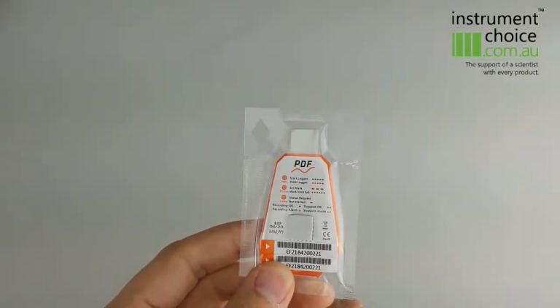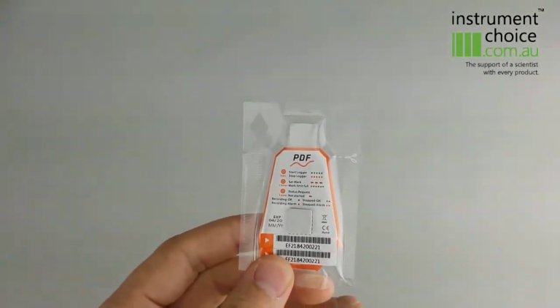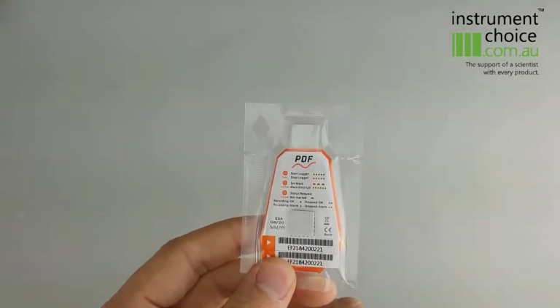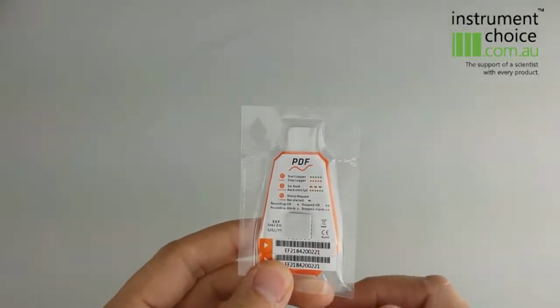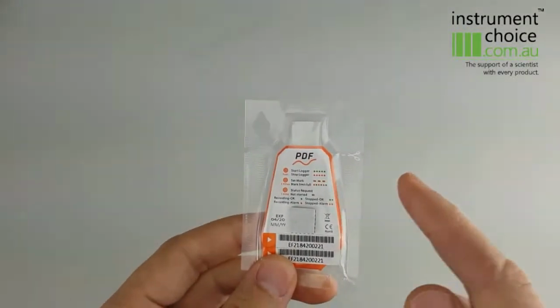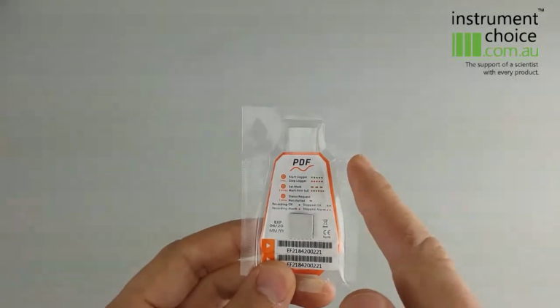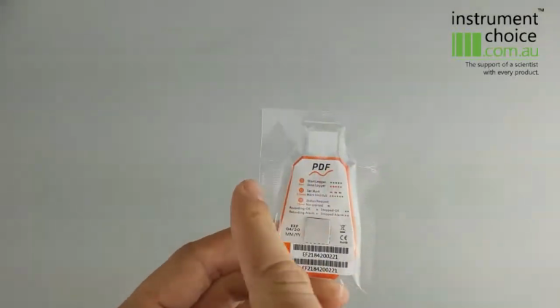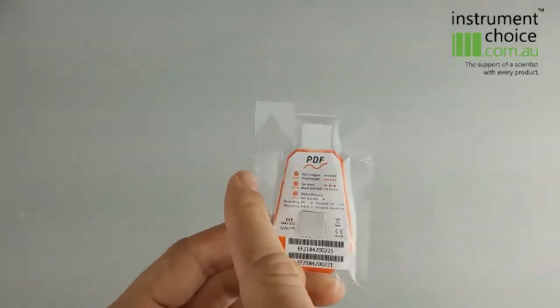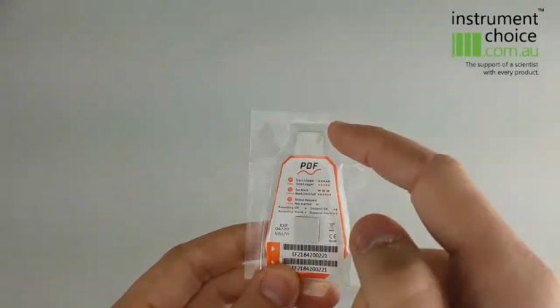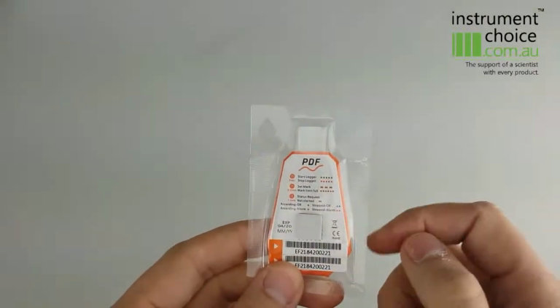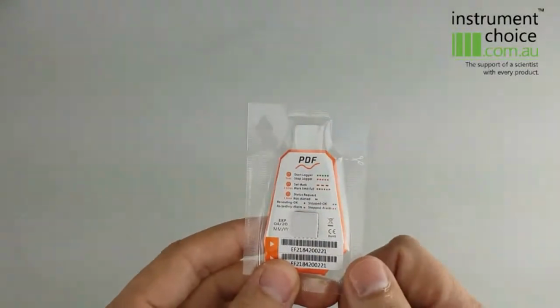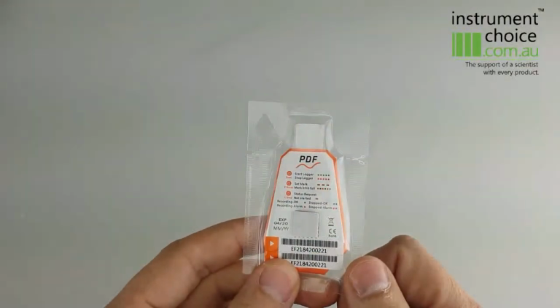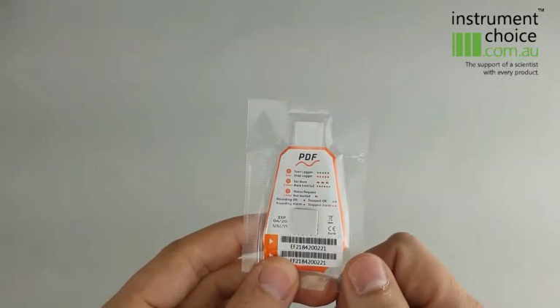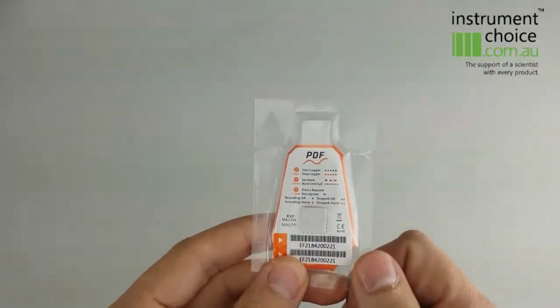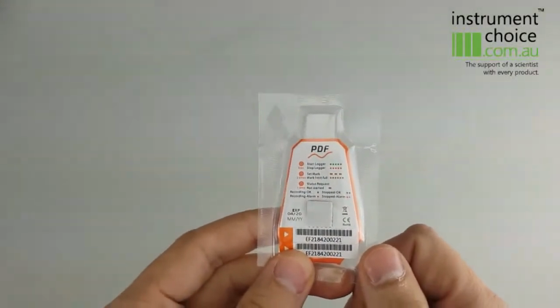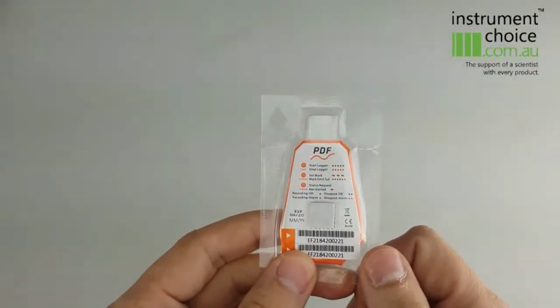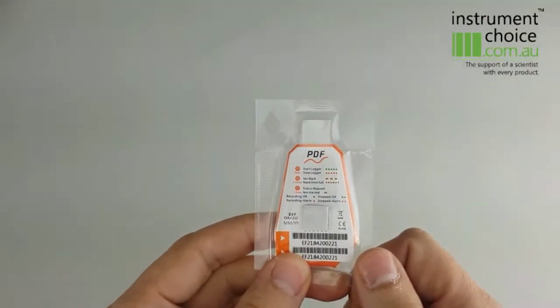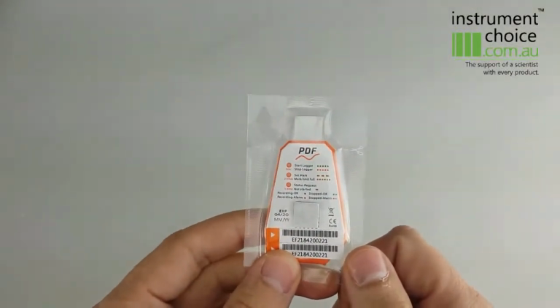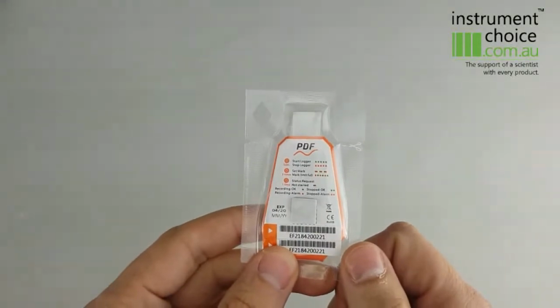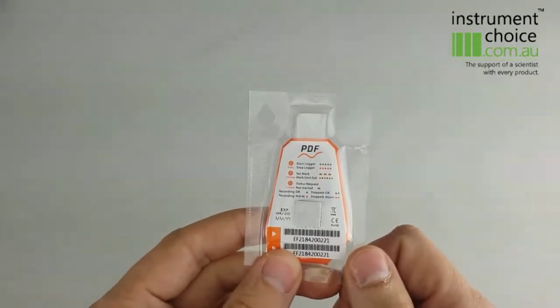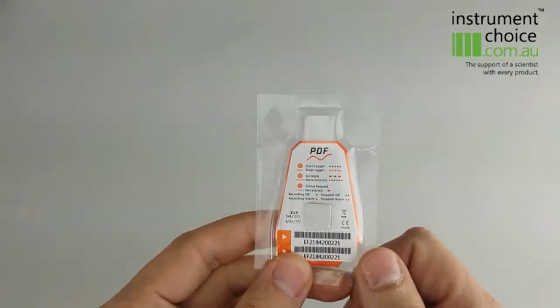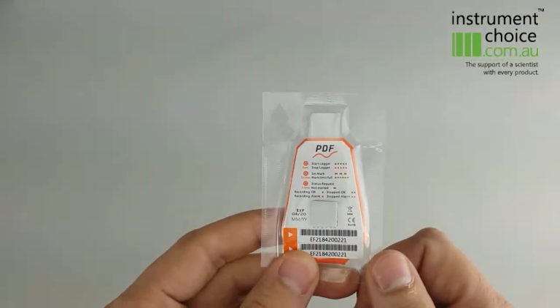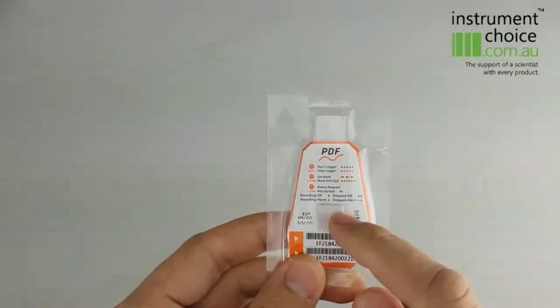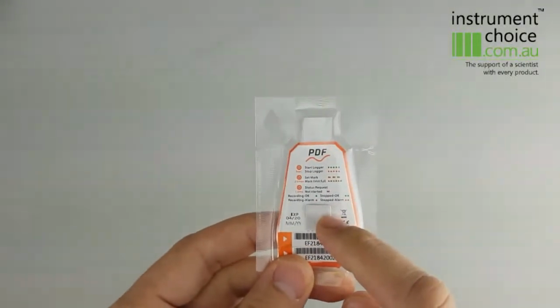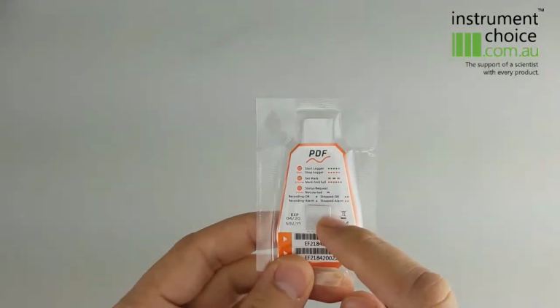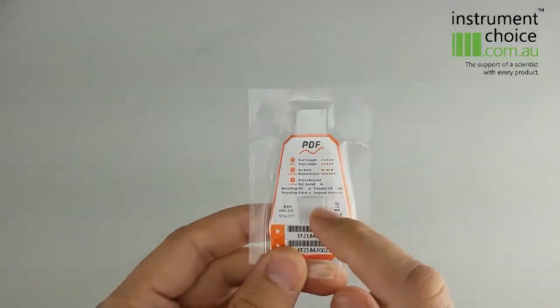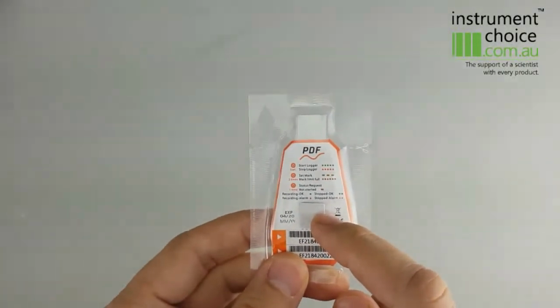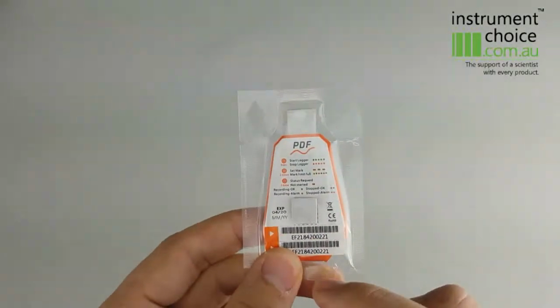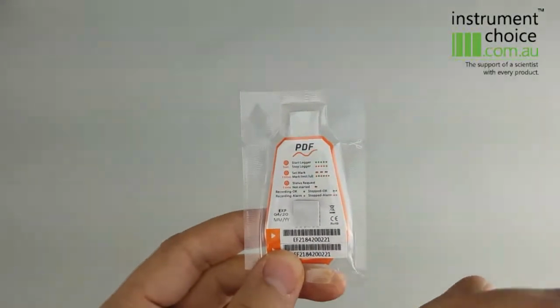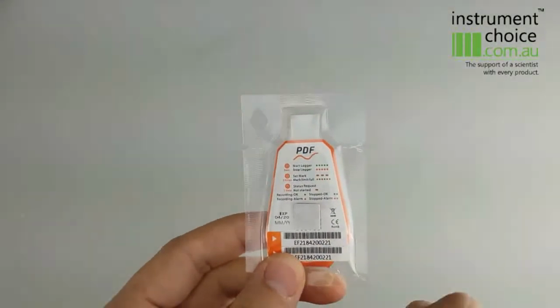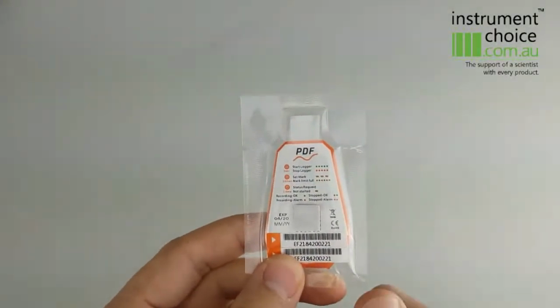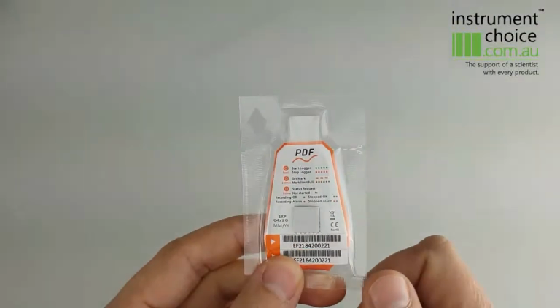All that the end user needs to do is simply rip off the top piece, plug it into their computer, and it will give them a PDF report. So what we're going to do today is start this one, then send it out, receive it back, and then produce a PDF report.